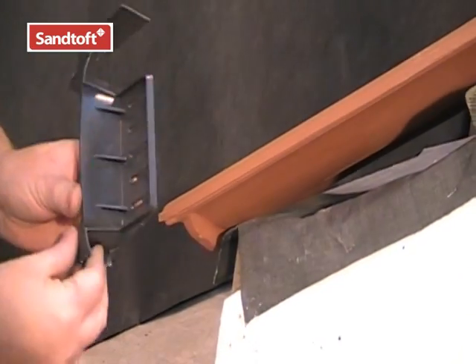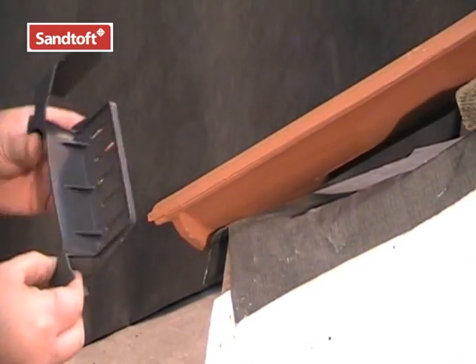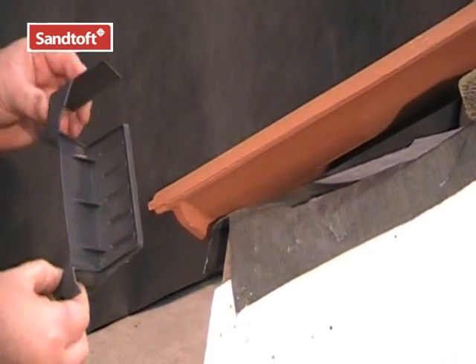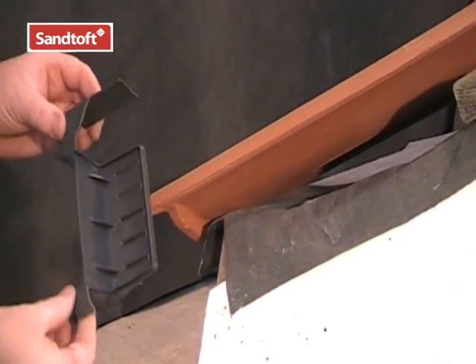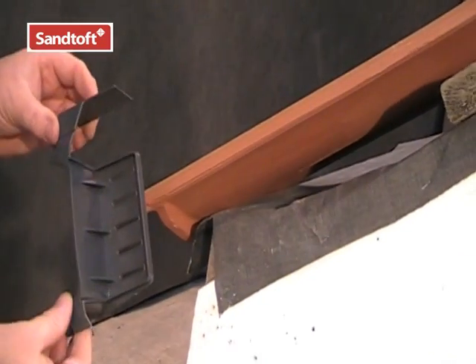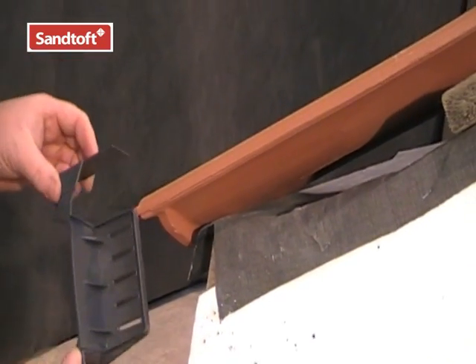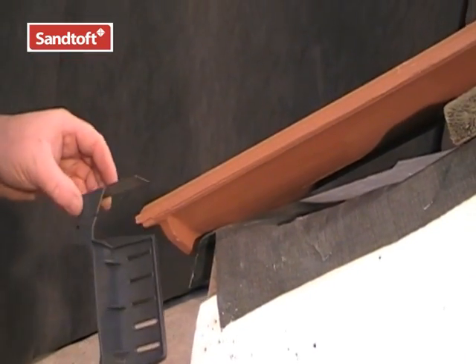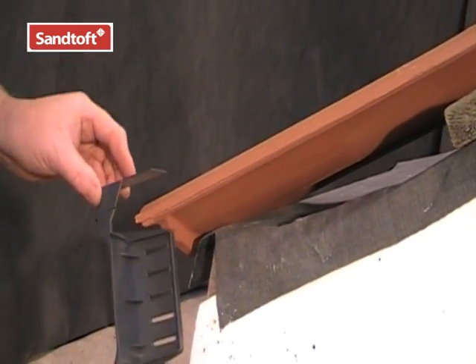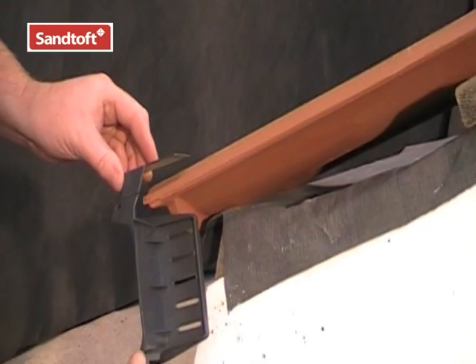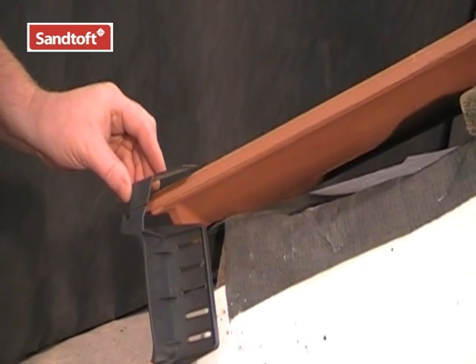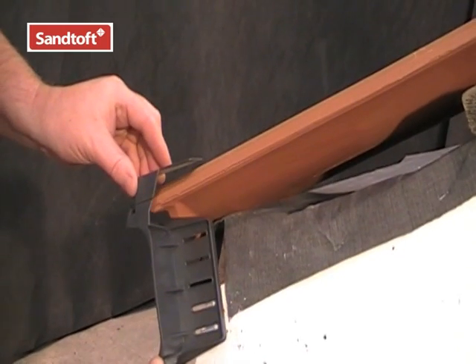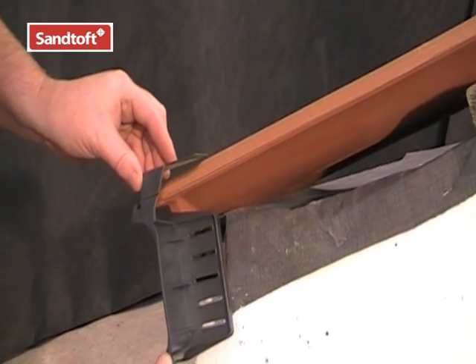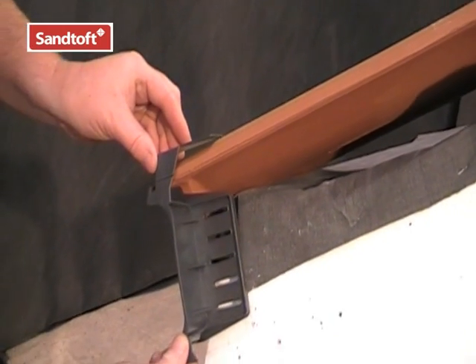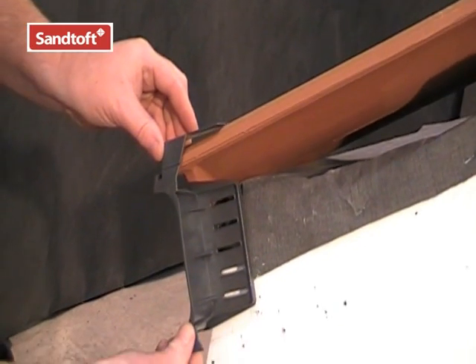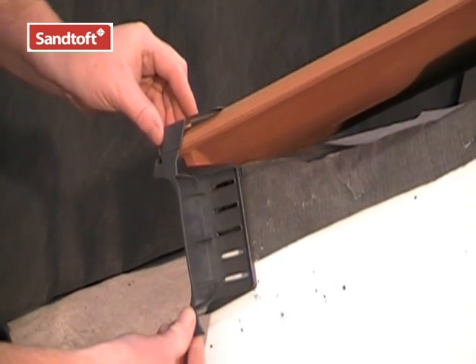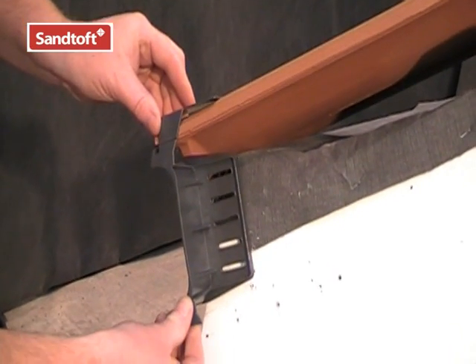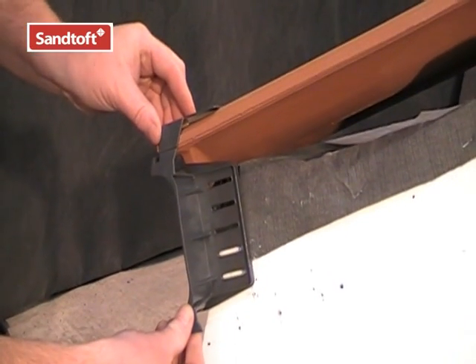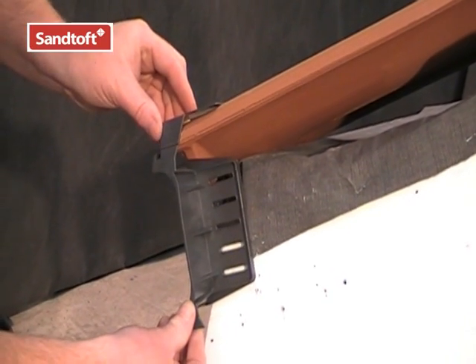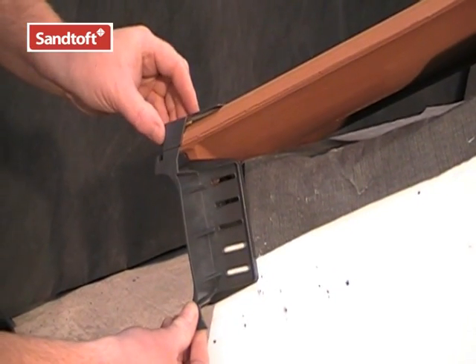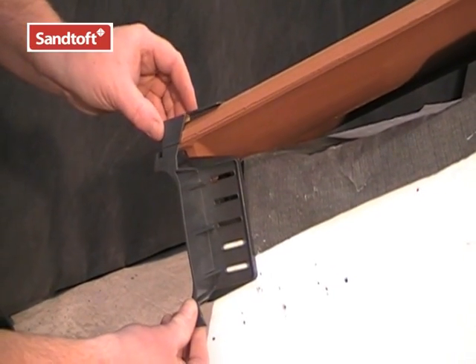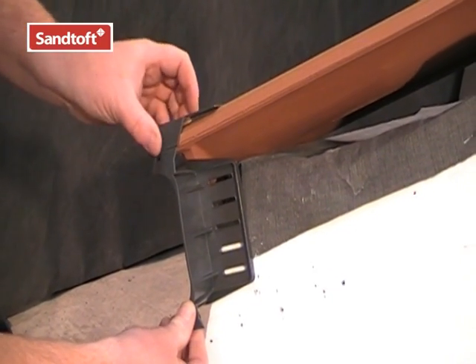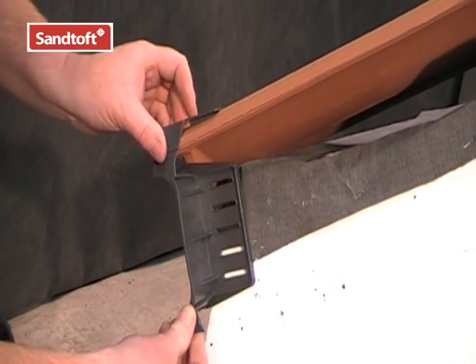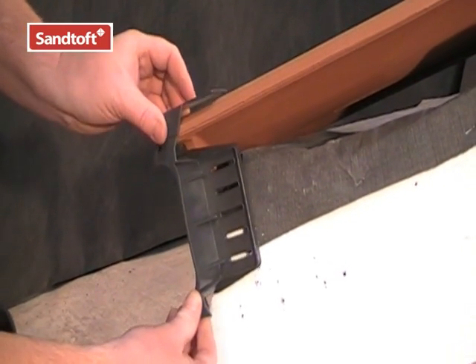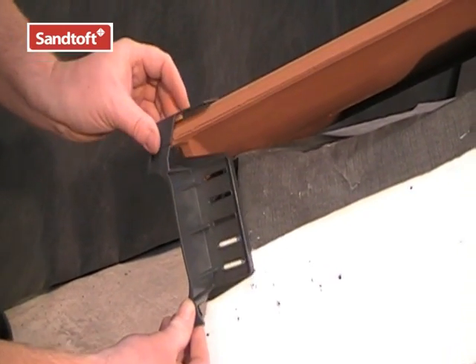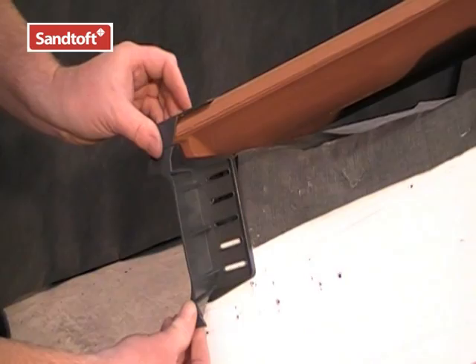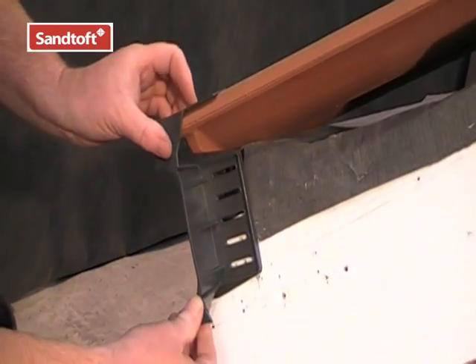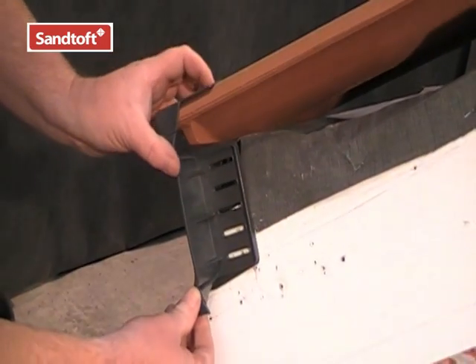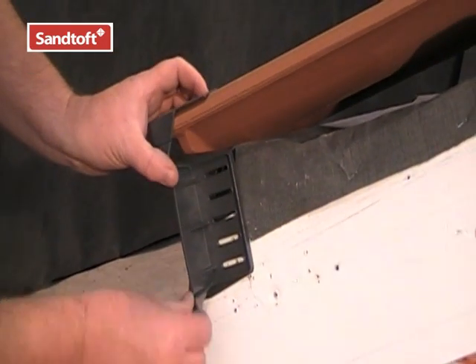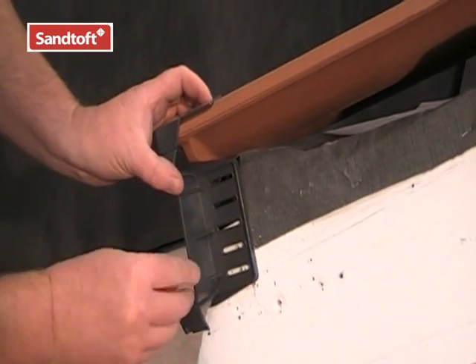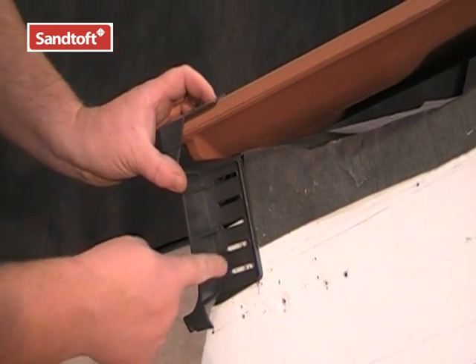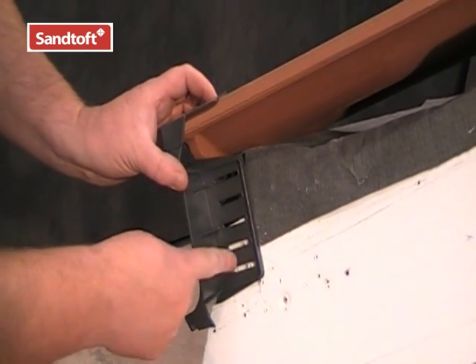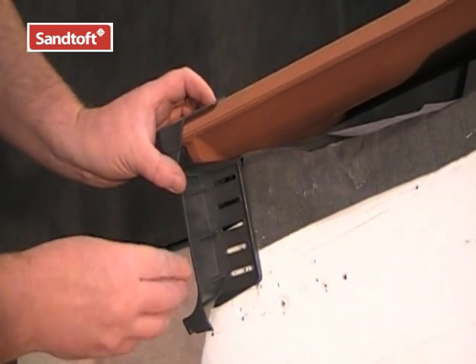To position the eave closure, simply place it to the tail of the eave tile, like so. This can now be secured in position.